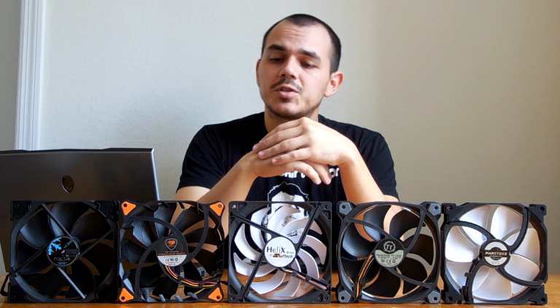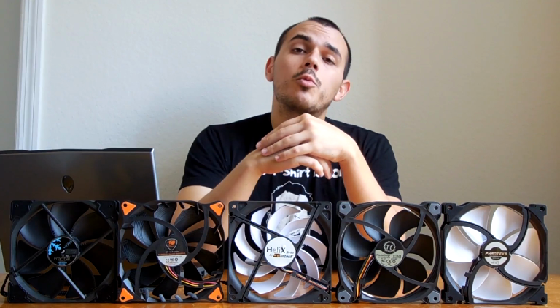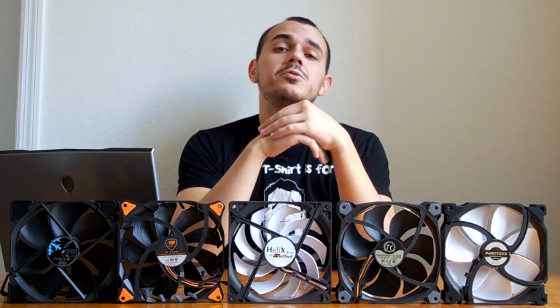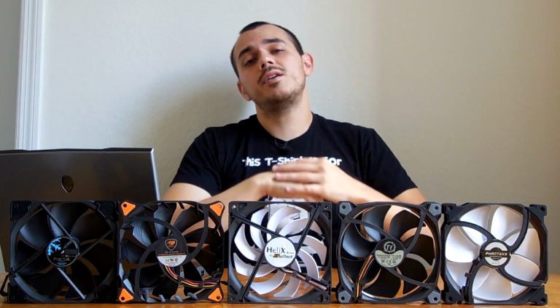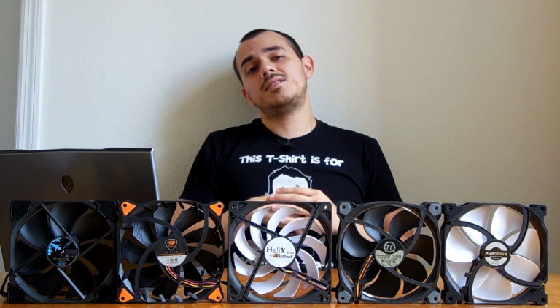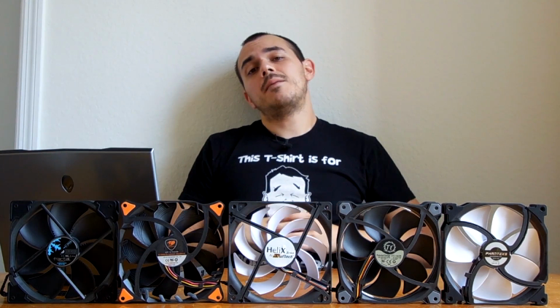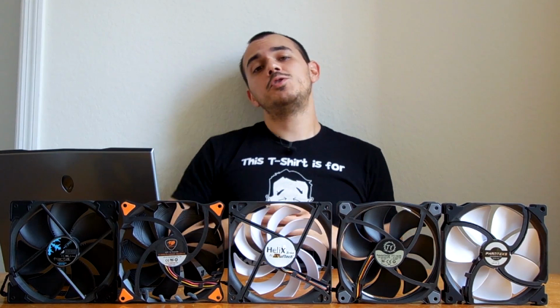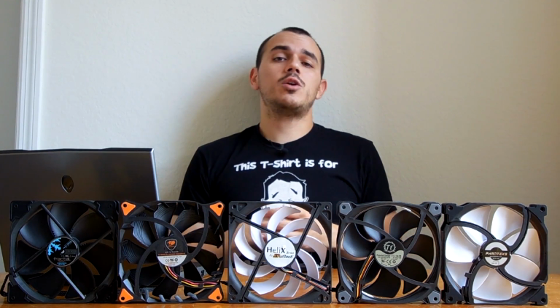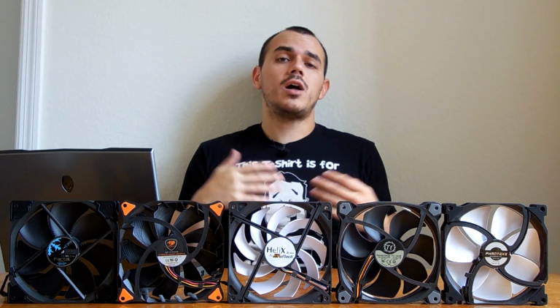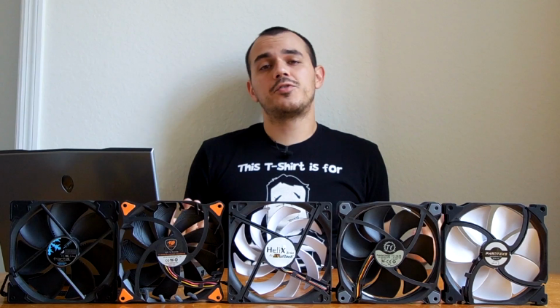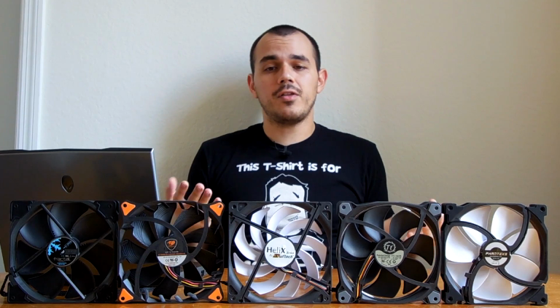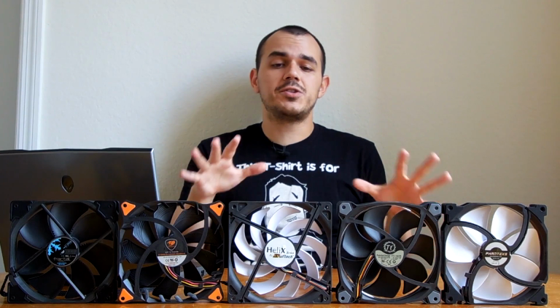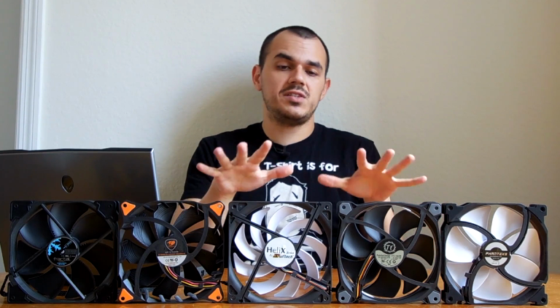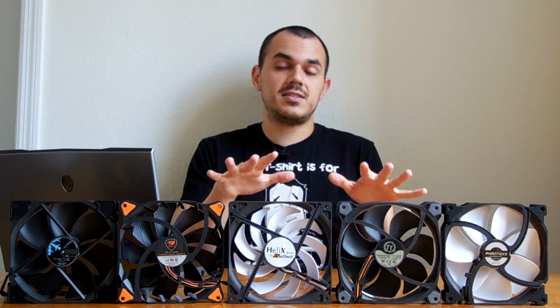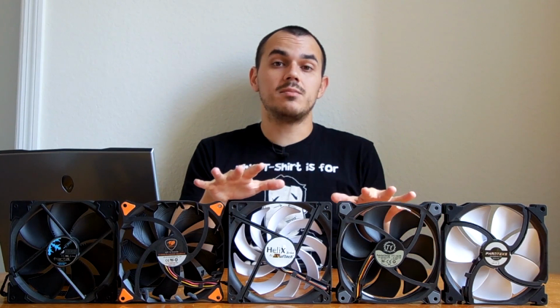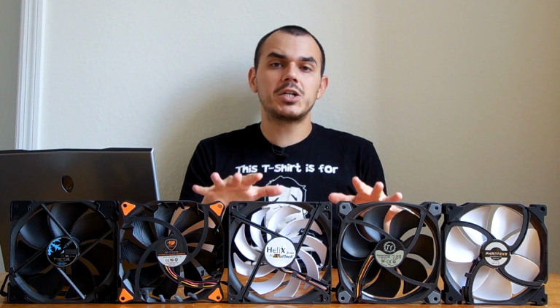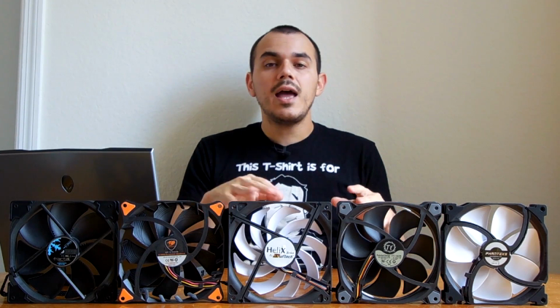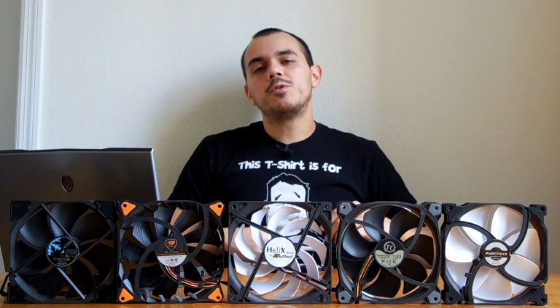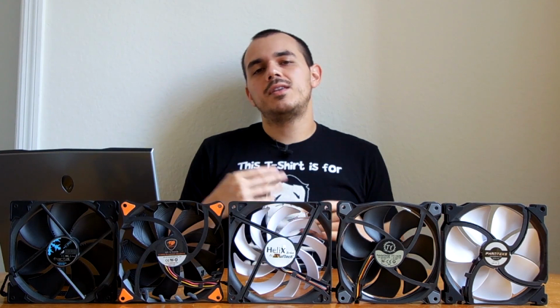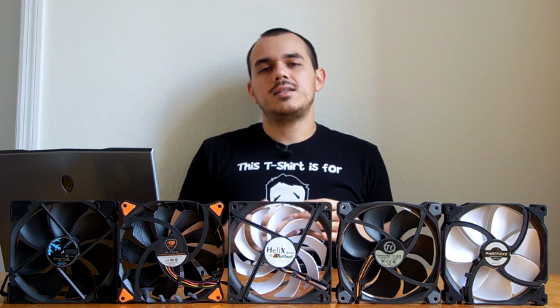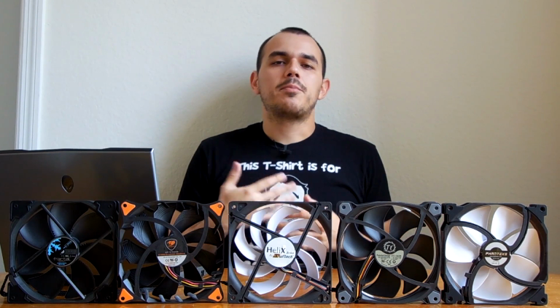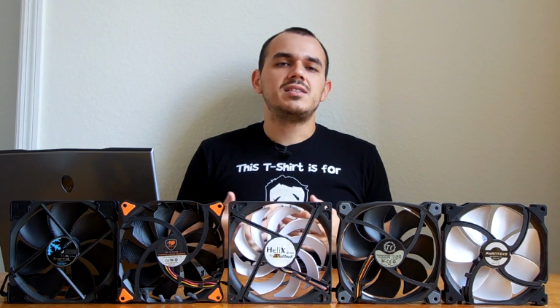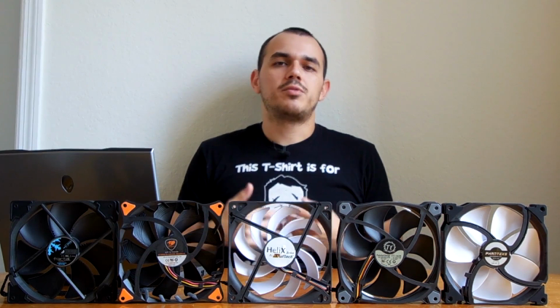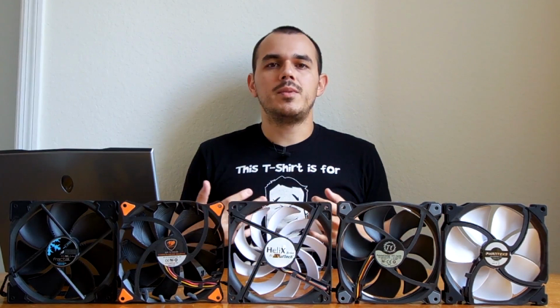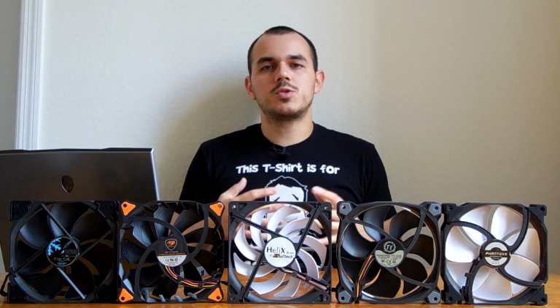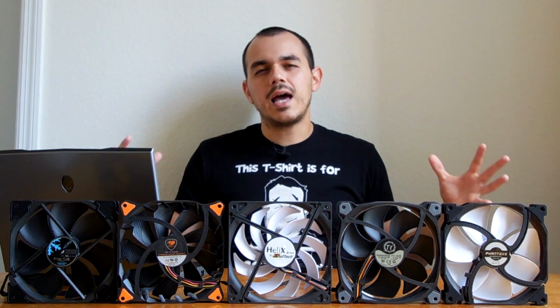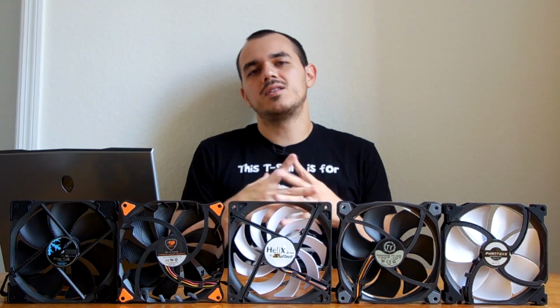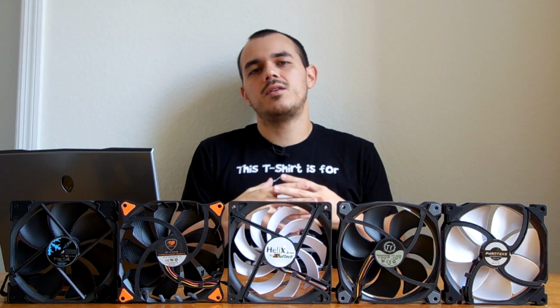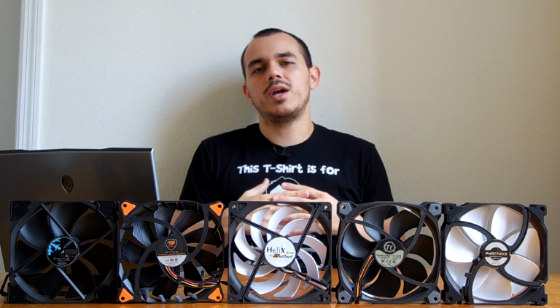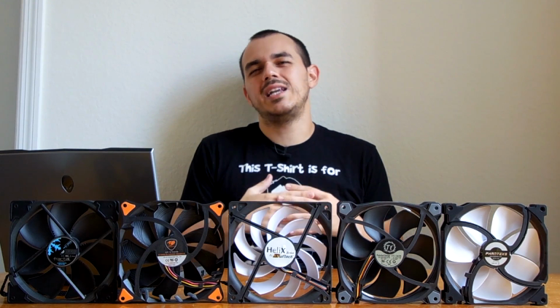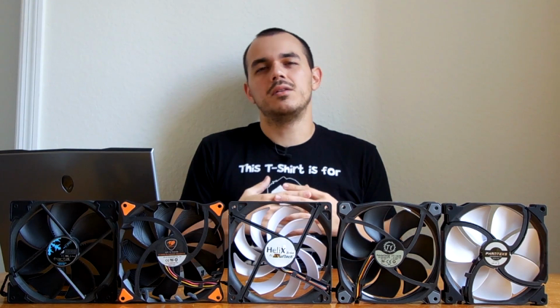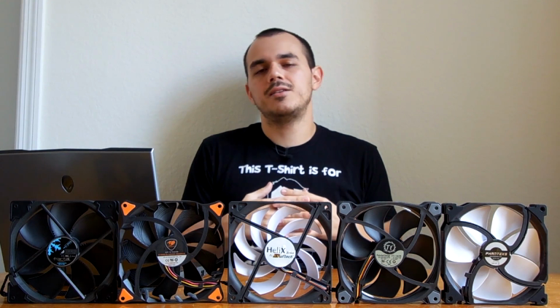So what we're going to do here is I'm going to do a quick gloss over of all the features on these fans that make them special. Then we'll delve into things like pricing and performance and sort of tie this all together in a quick tidy bundle at the end.